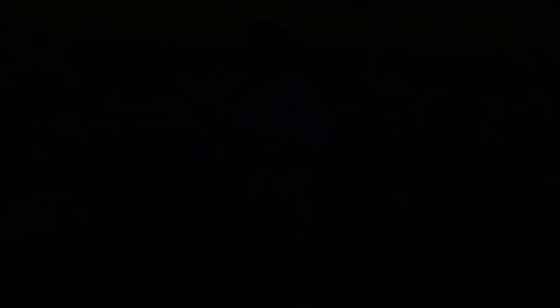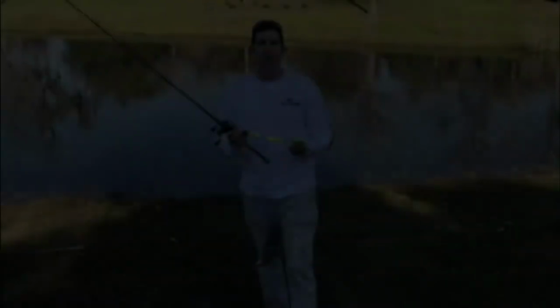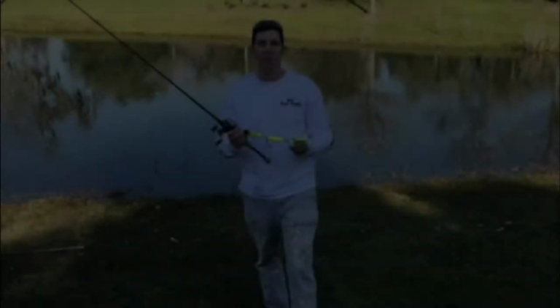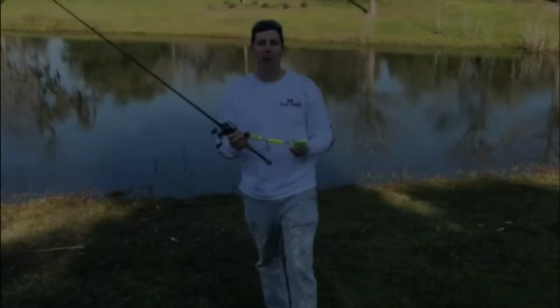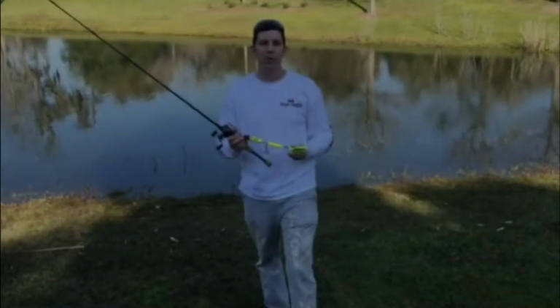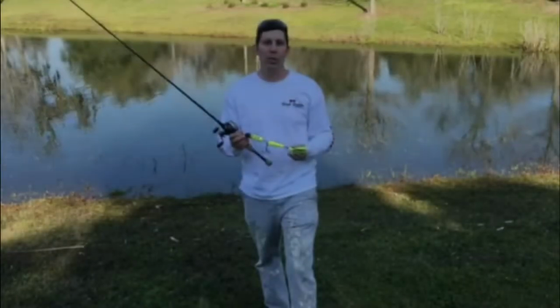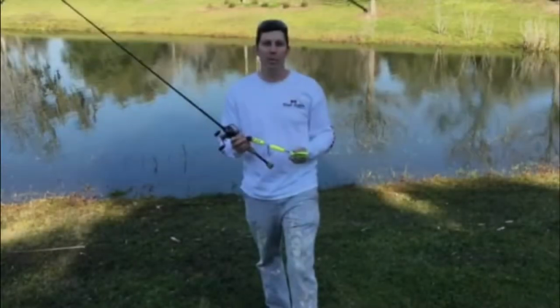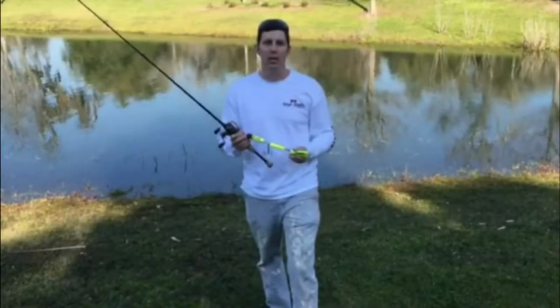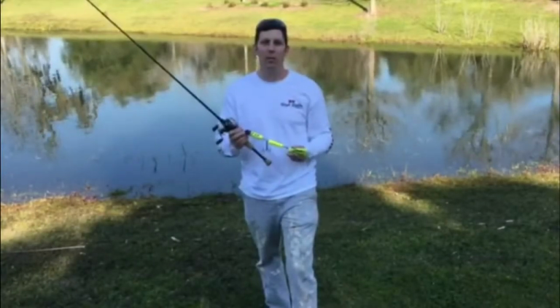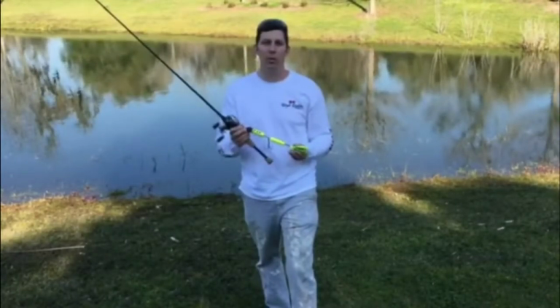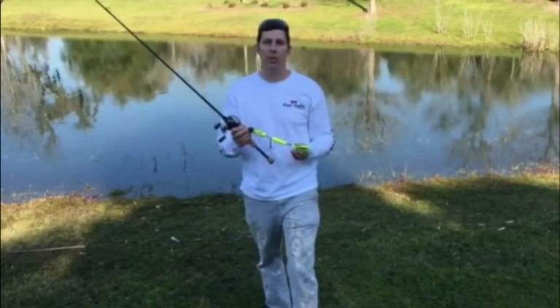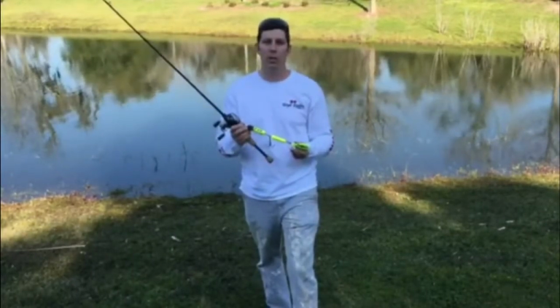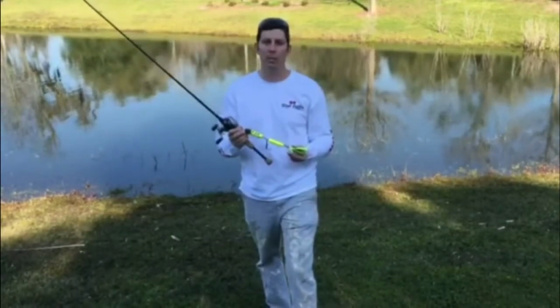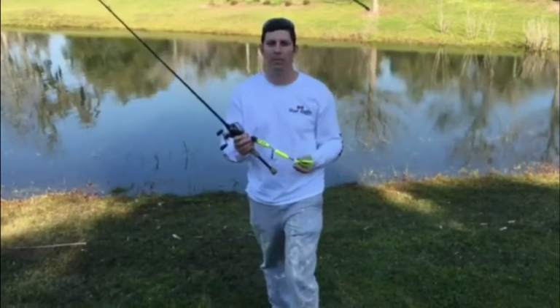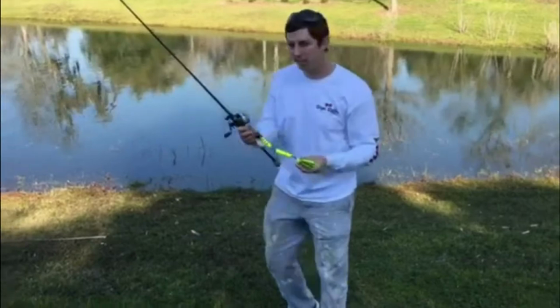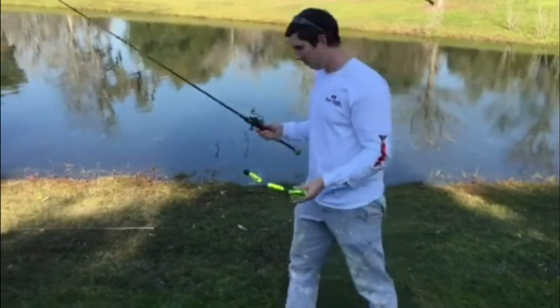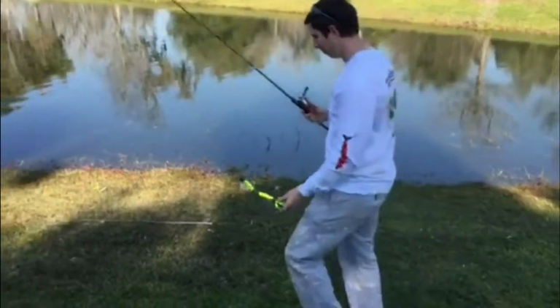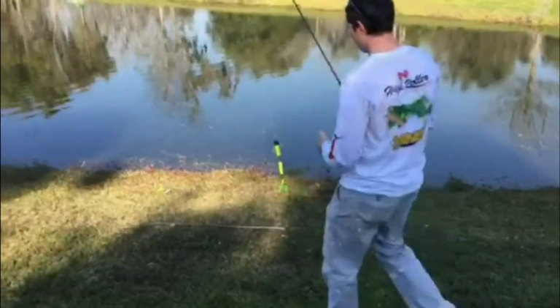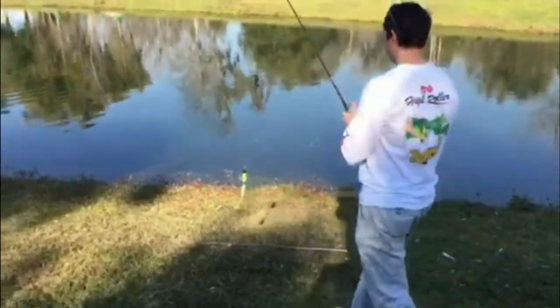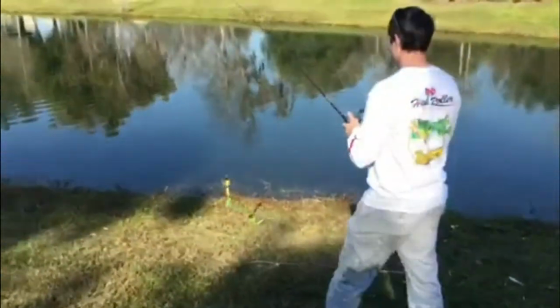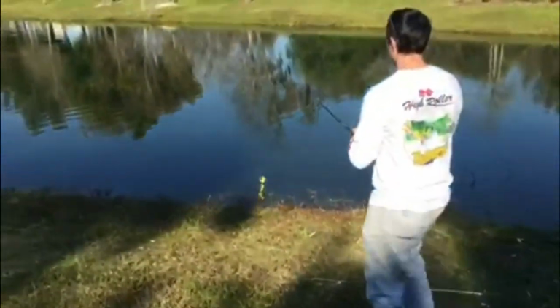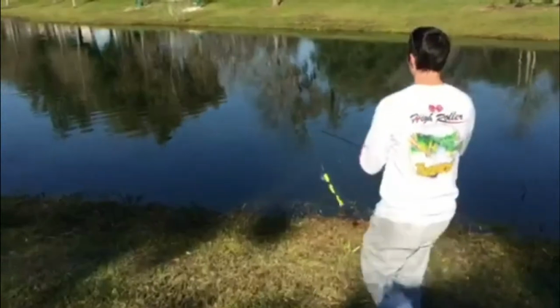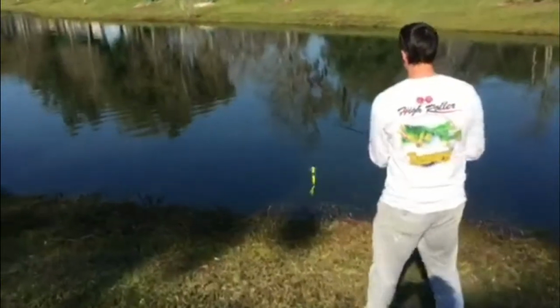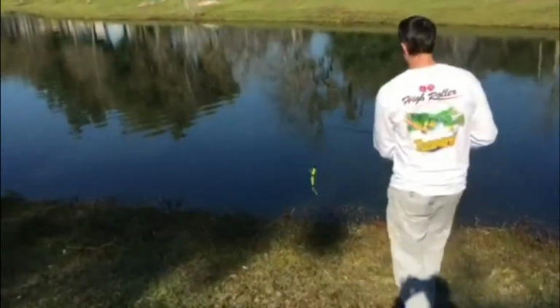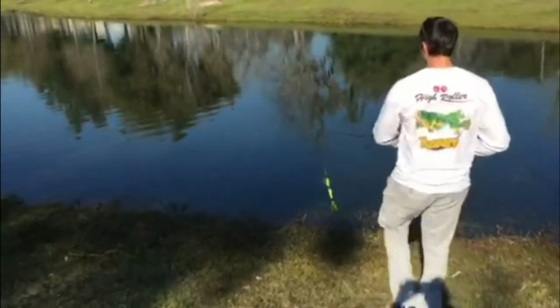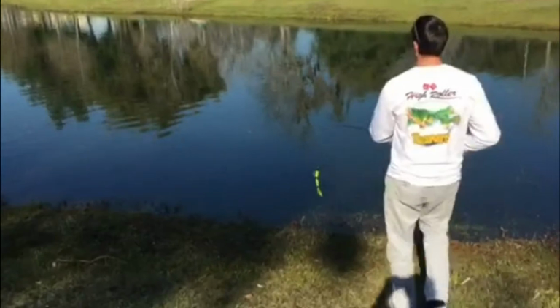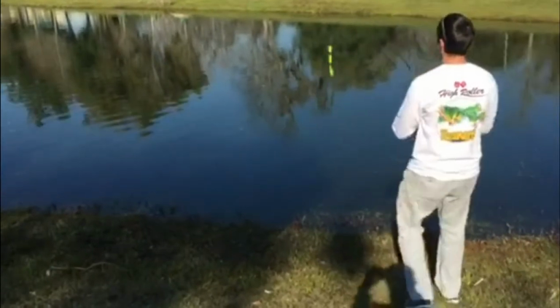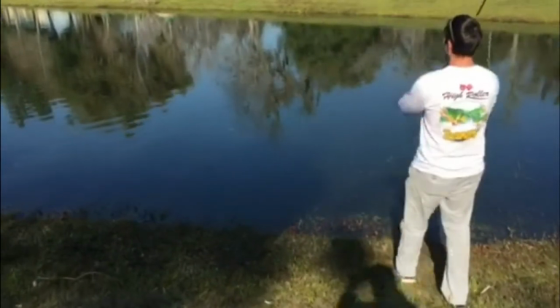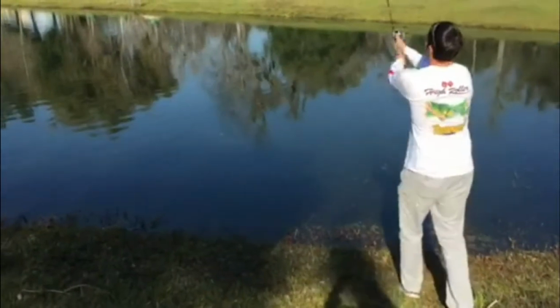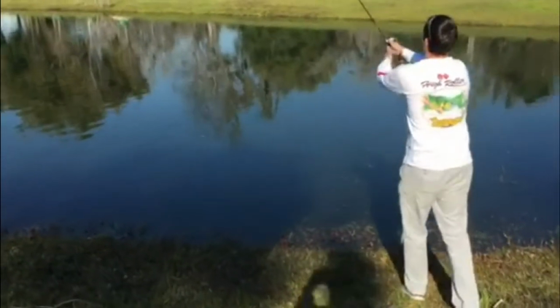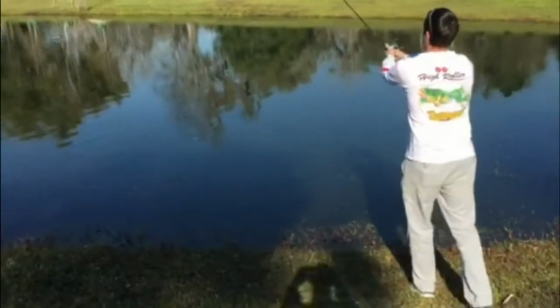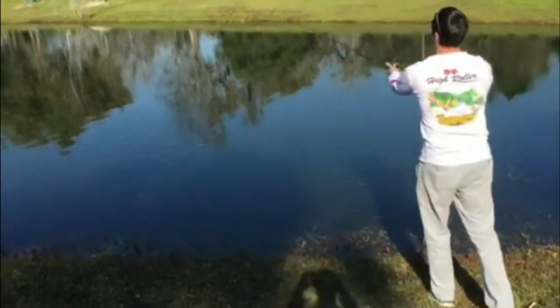Hi, I'm Michael Jertberg with High Roar Fishing Lure Company and I just want to give a little short demonstration of our new musky bait. There are two ways to use our musky bait.